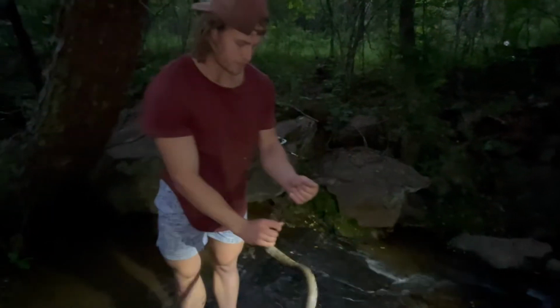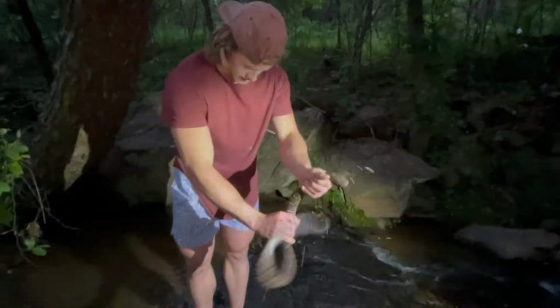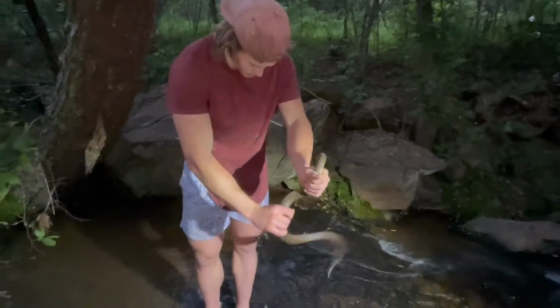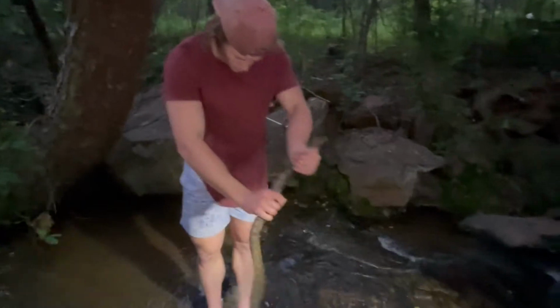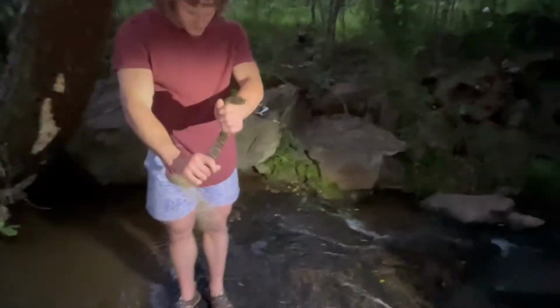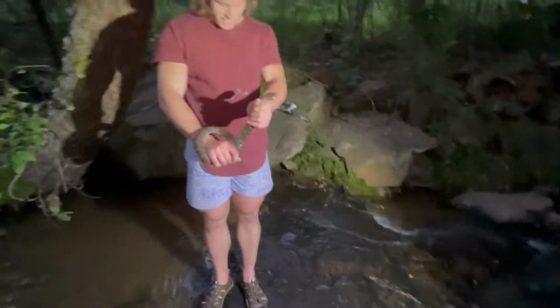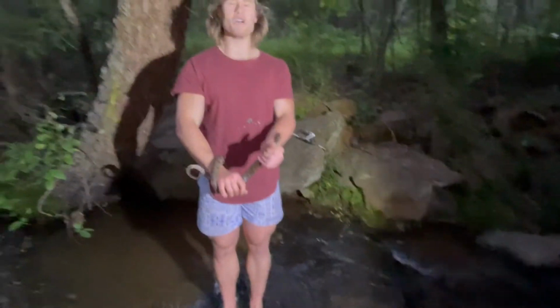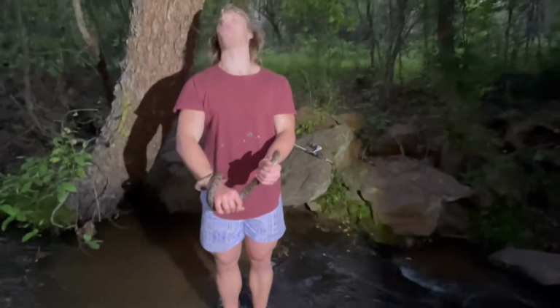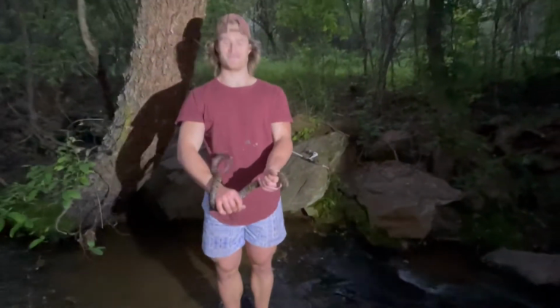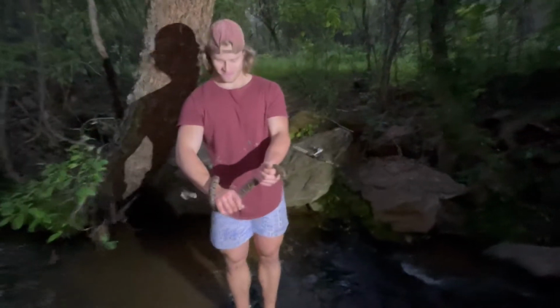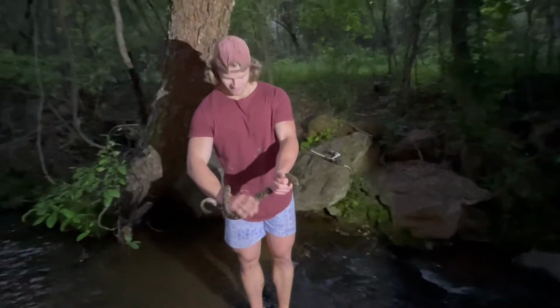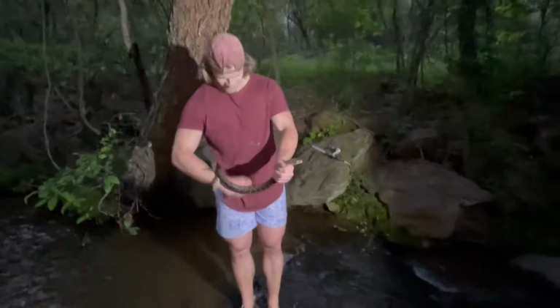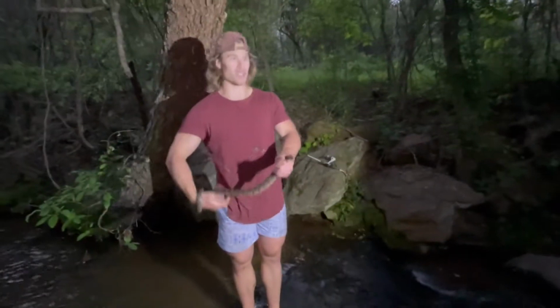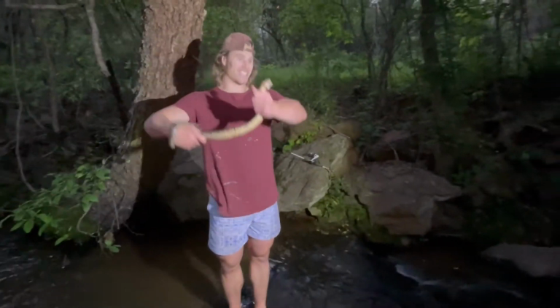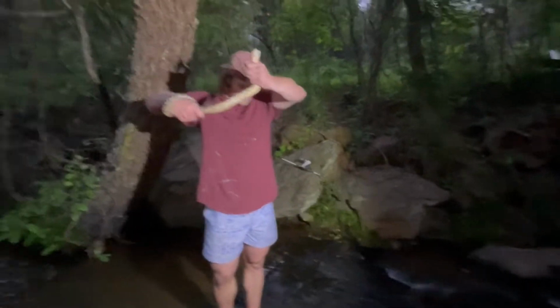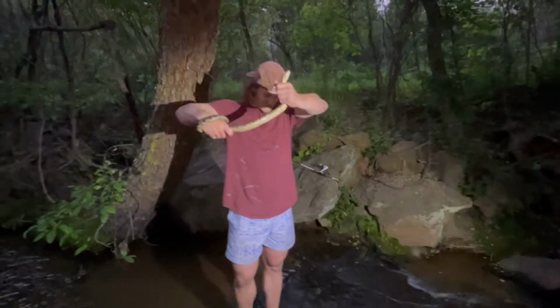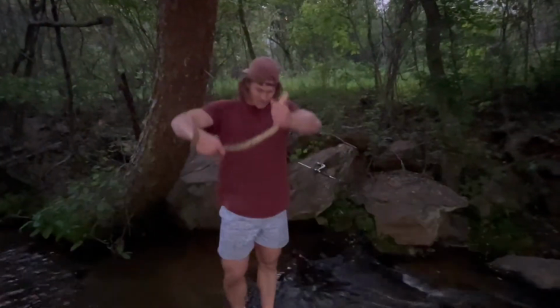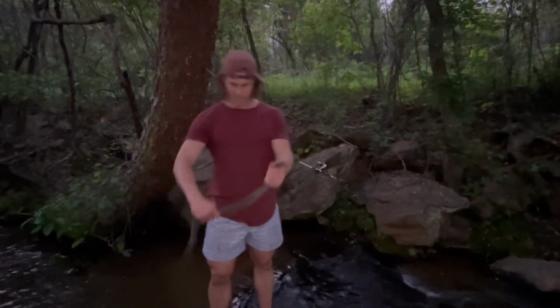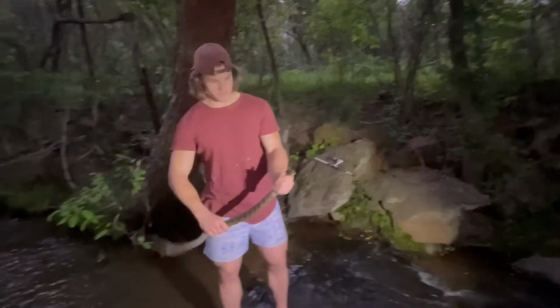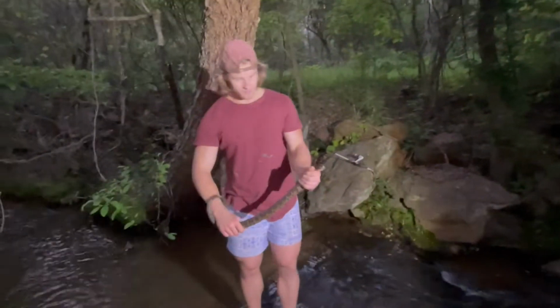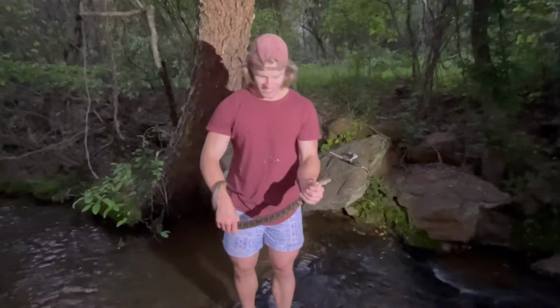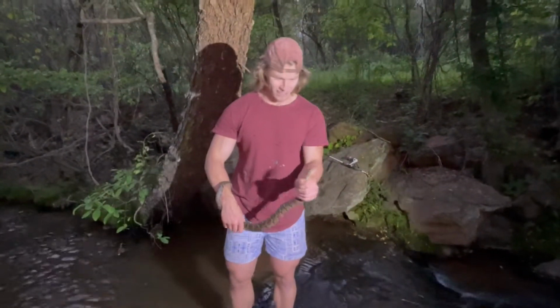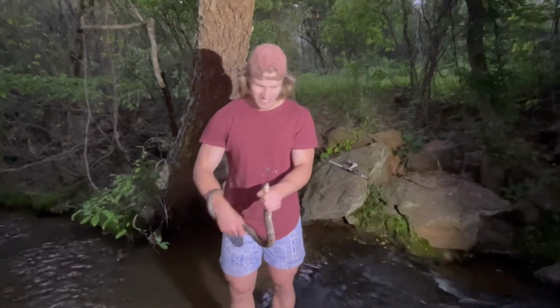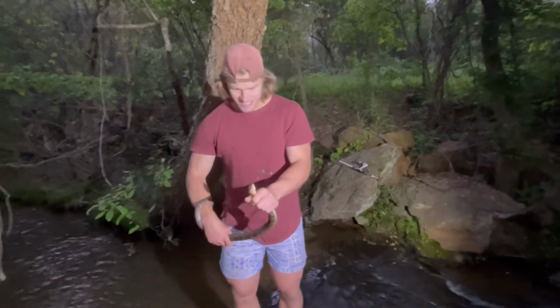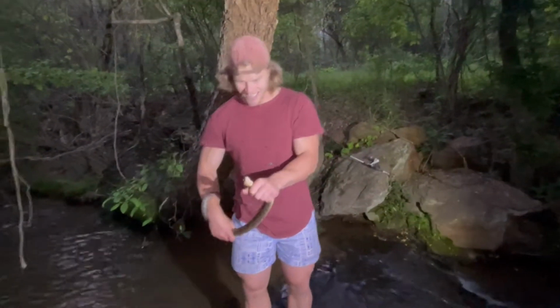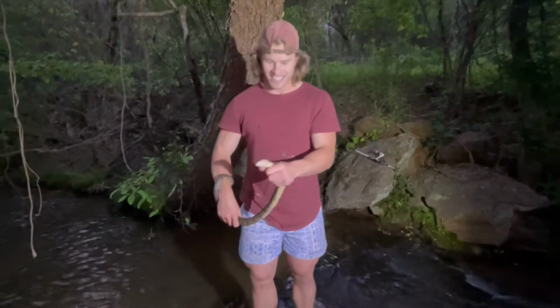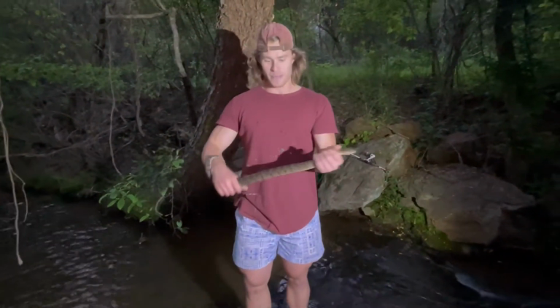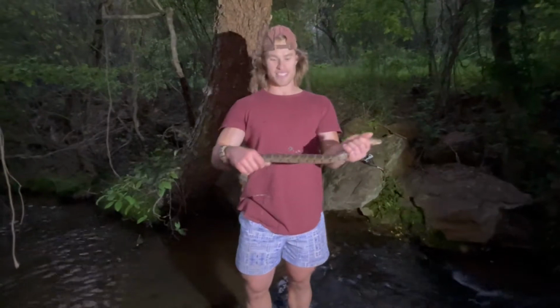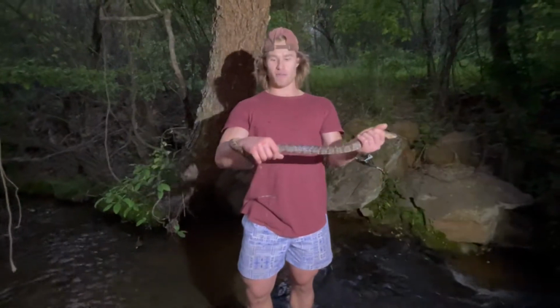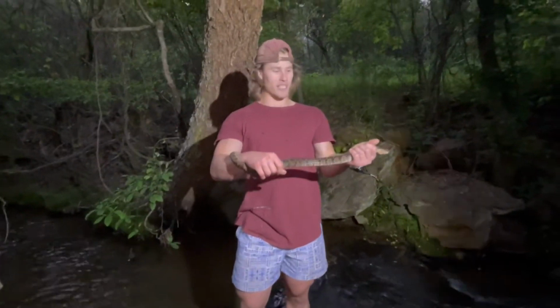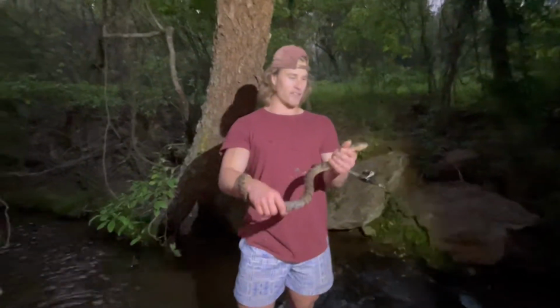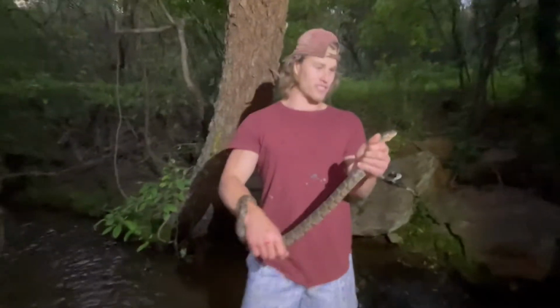Got bit by these guys. That's on my shirt. Smells terrible right now. But this is just an abandoned water snake — it's not venomous, obviously.